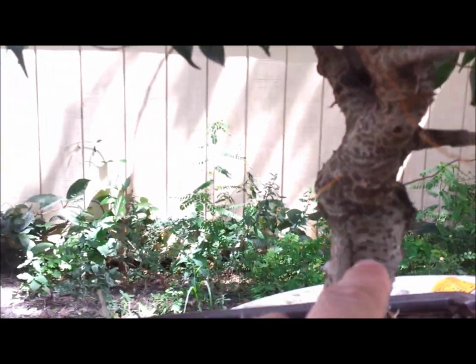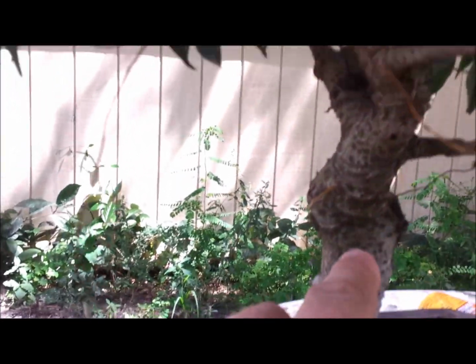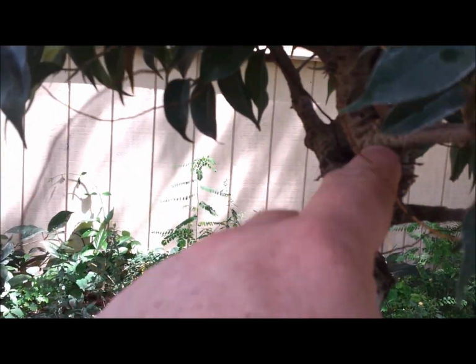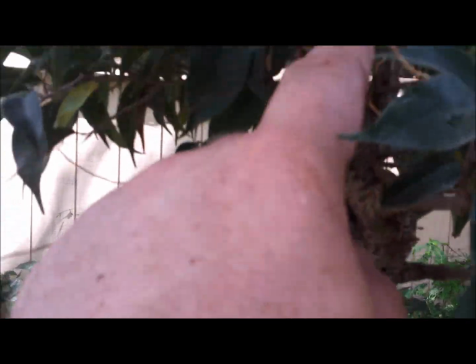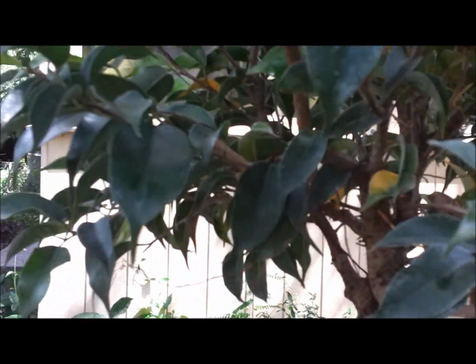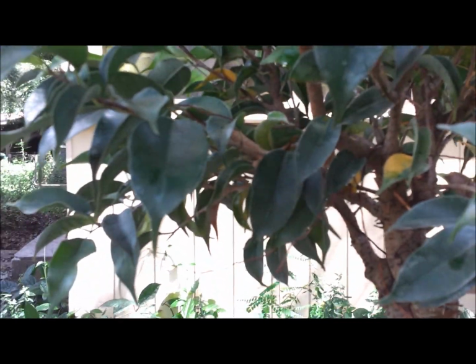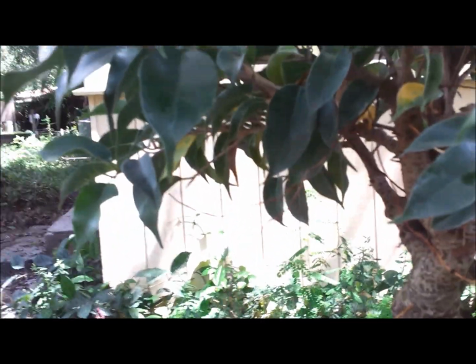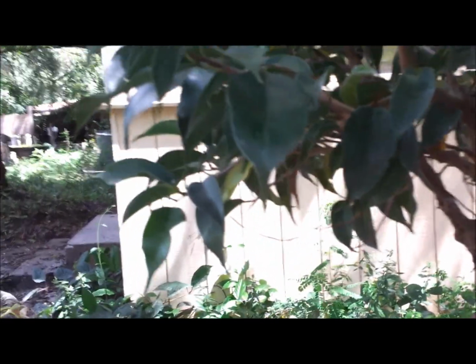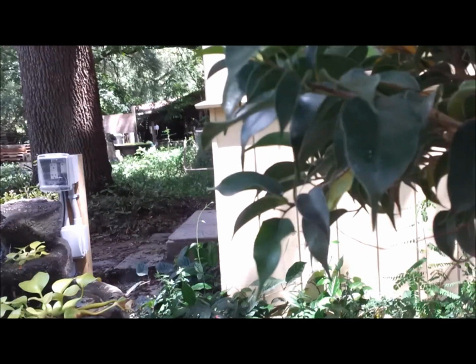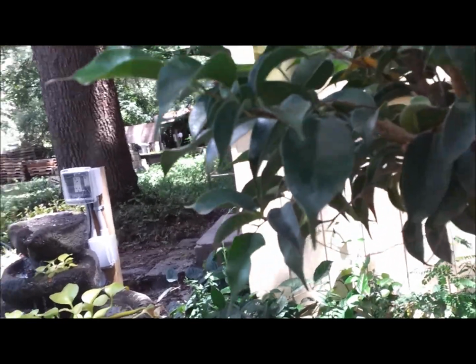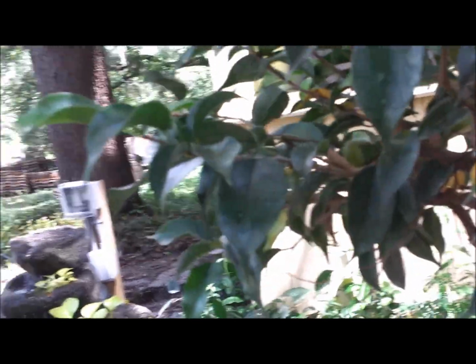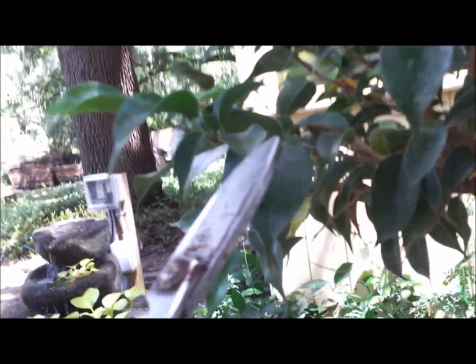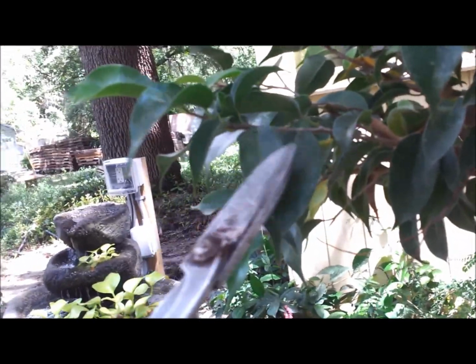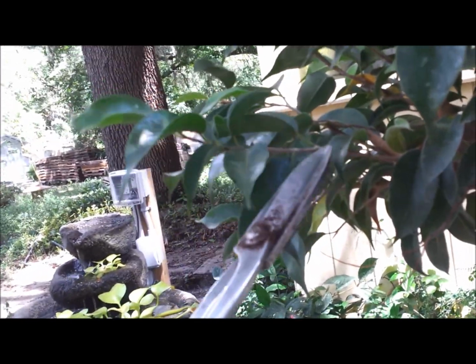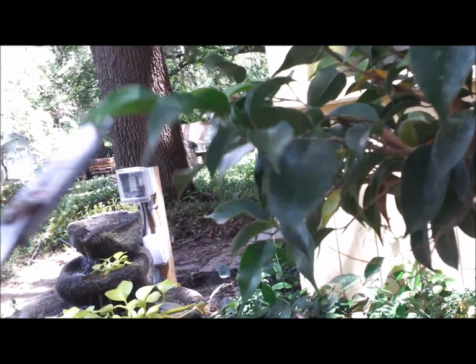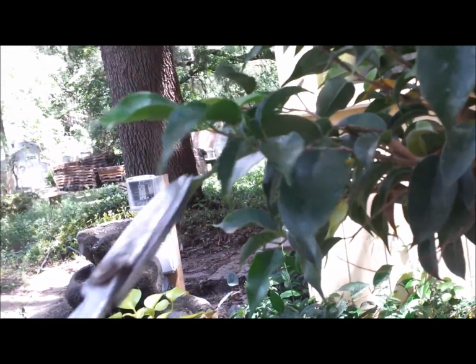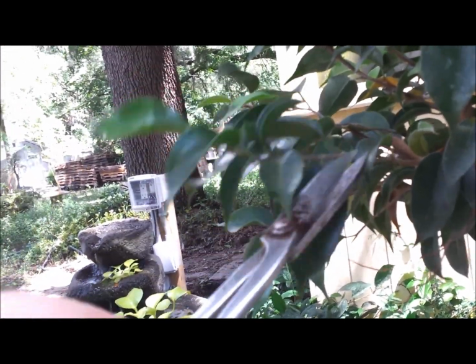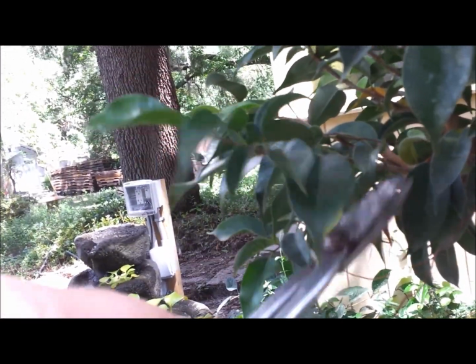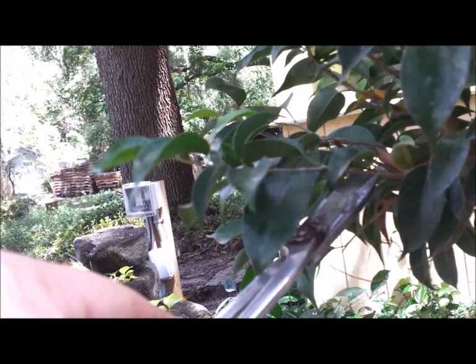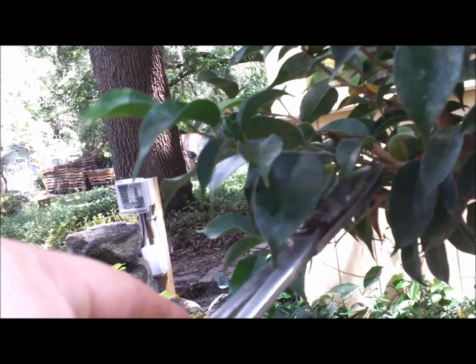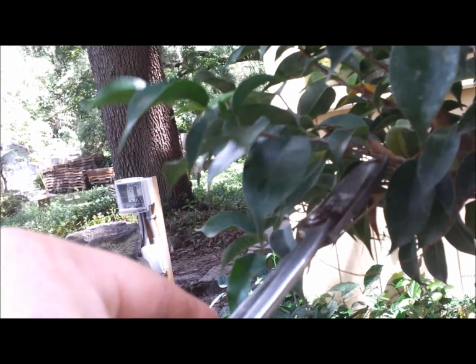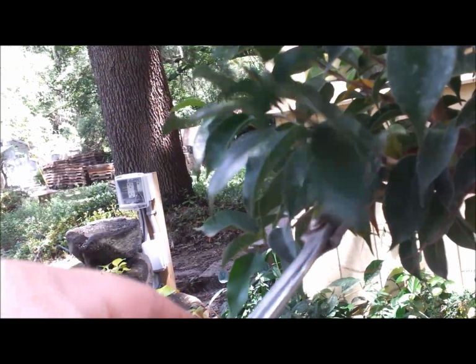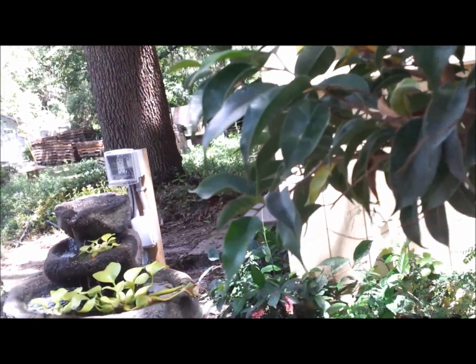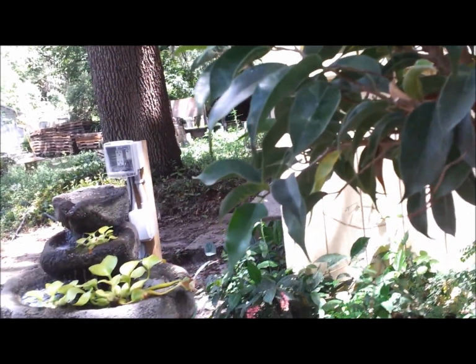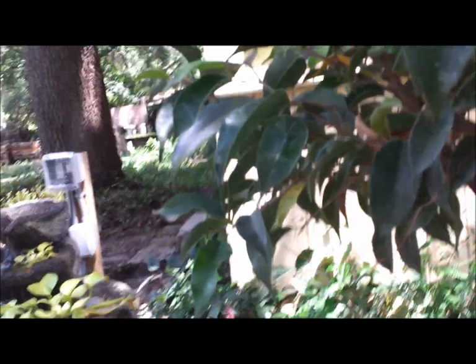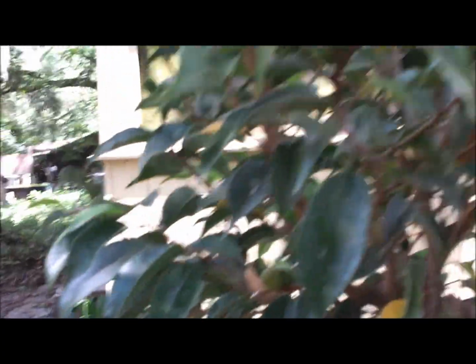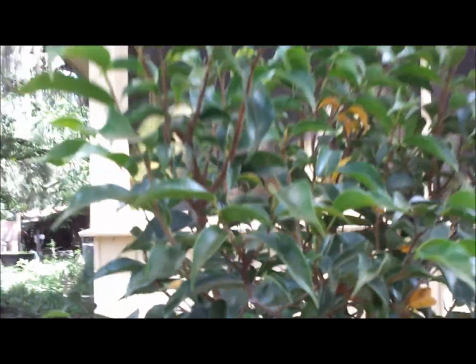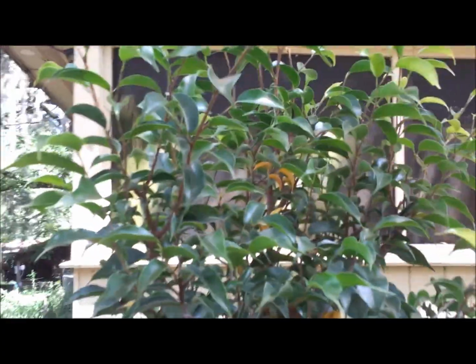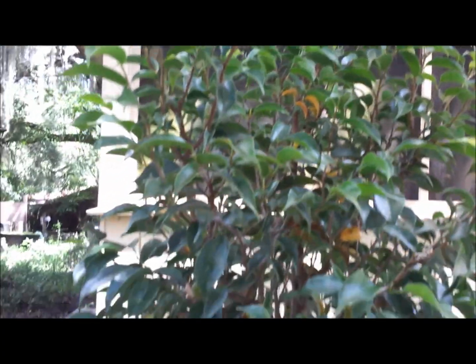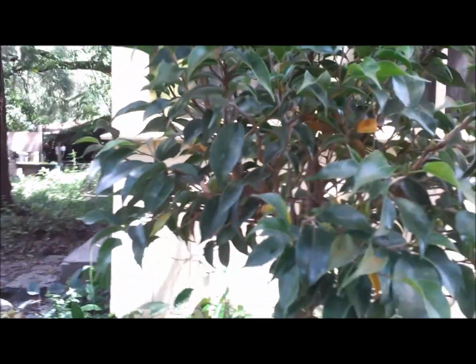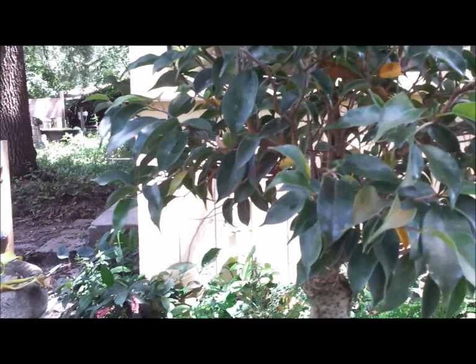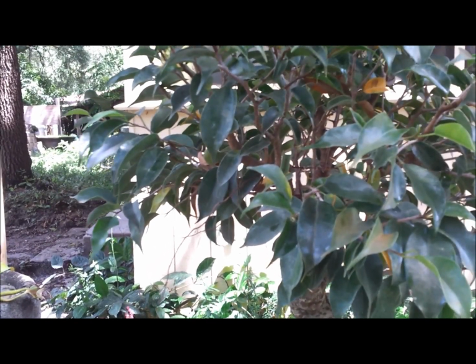Now we have movement from top to bottom. I'm going to come back and trim all of these shoots that are coming out, taking them all the way back down to the first bend on all the rest of this tree, and I'll show you what it looks like in just a moment.